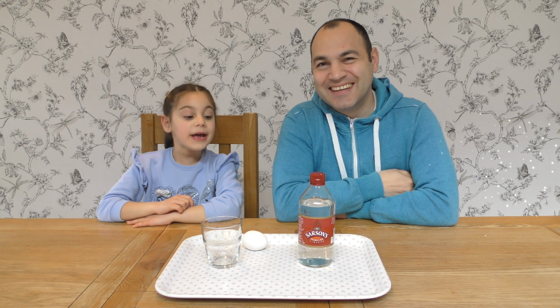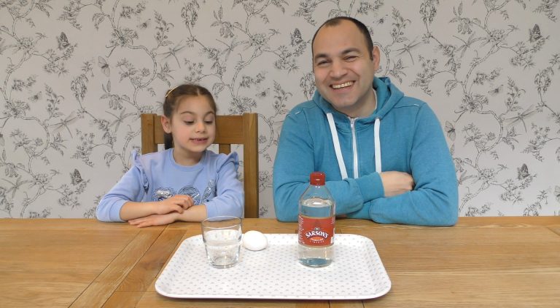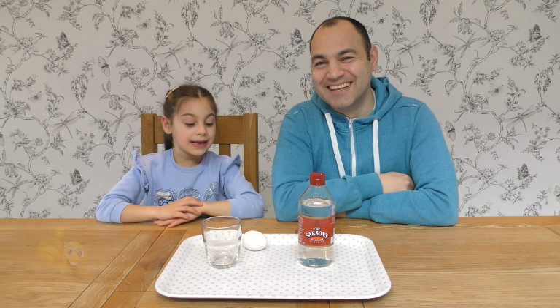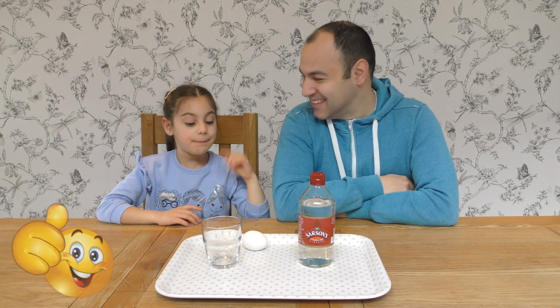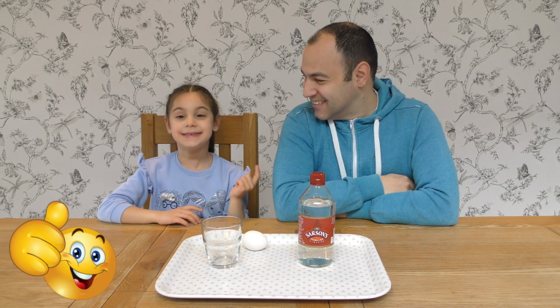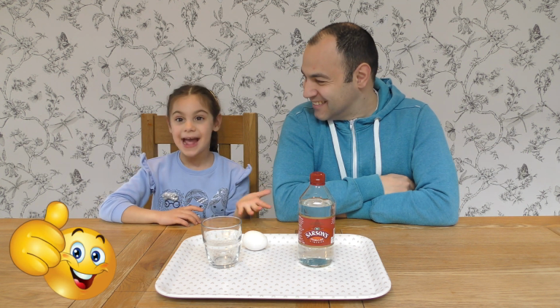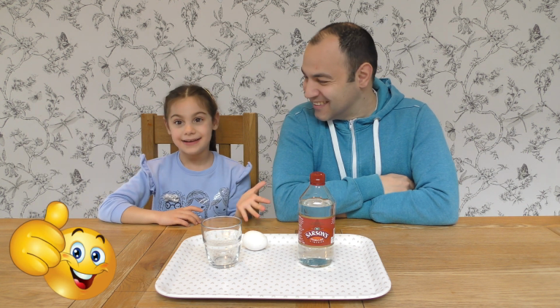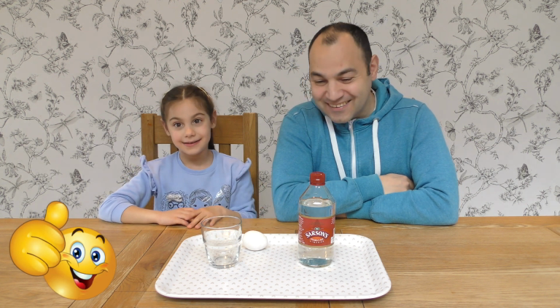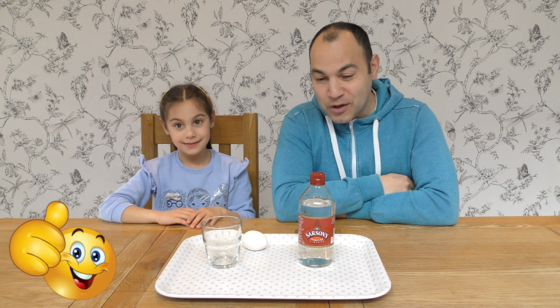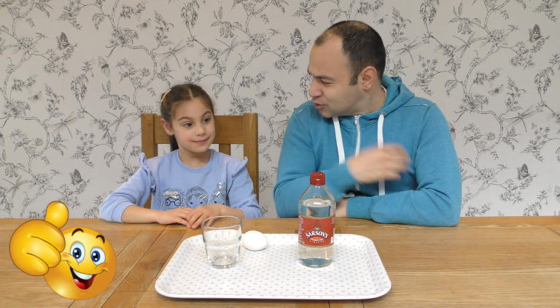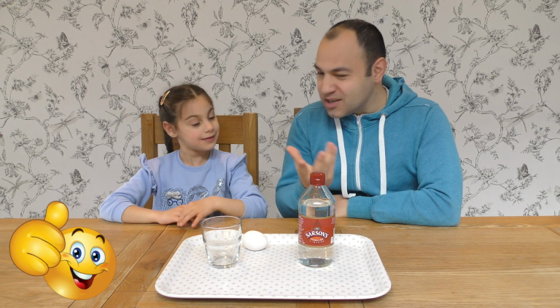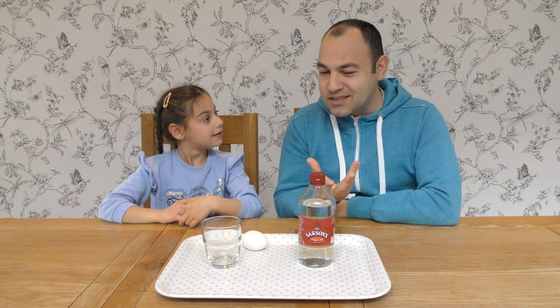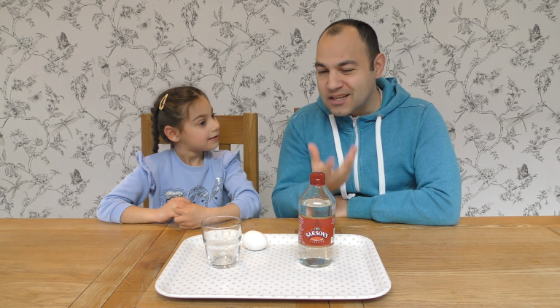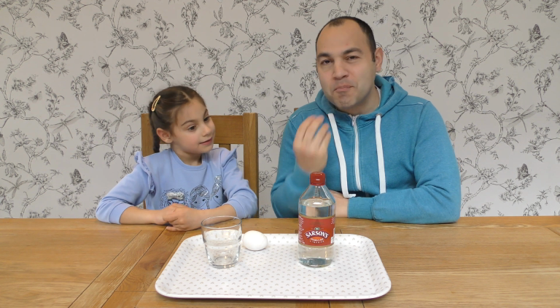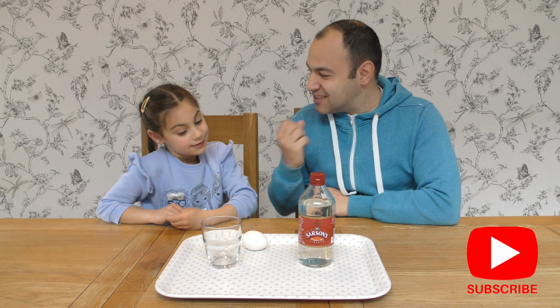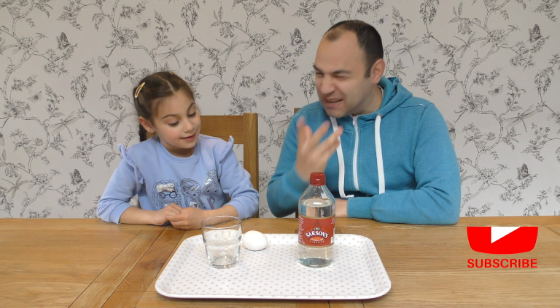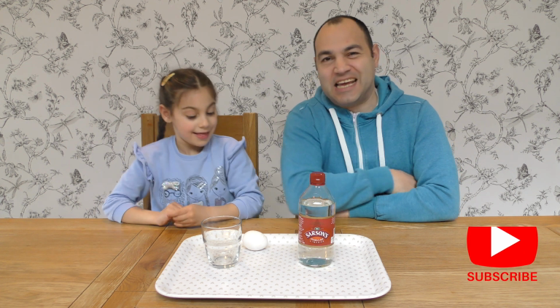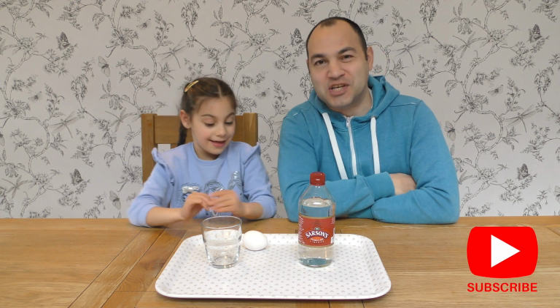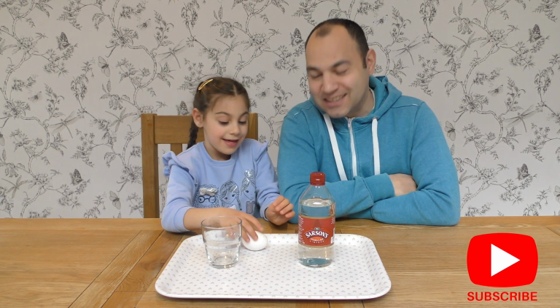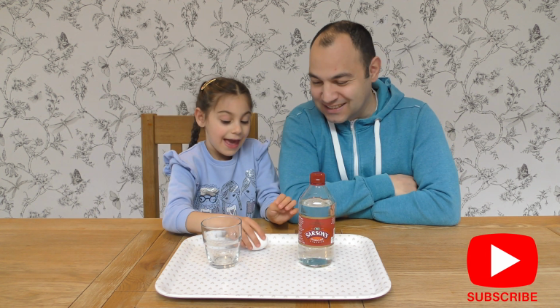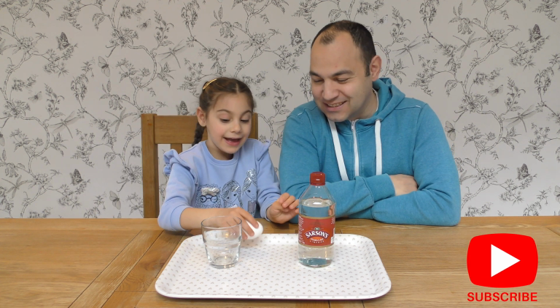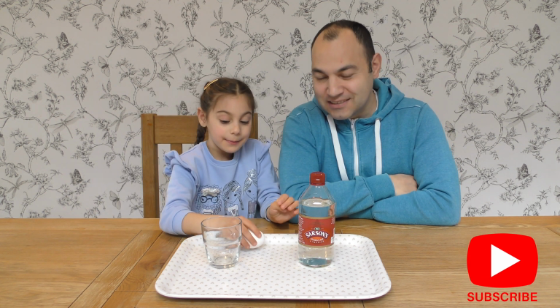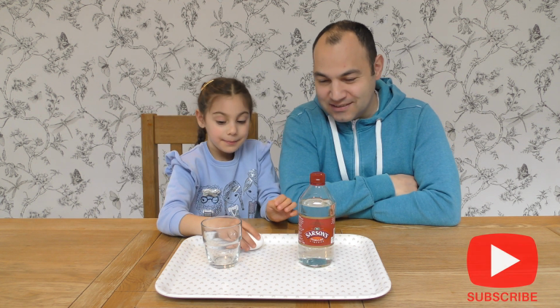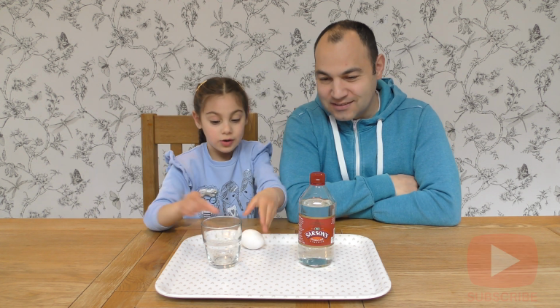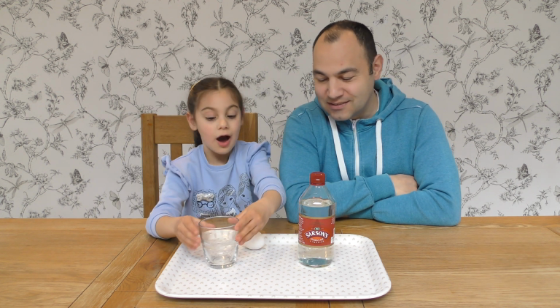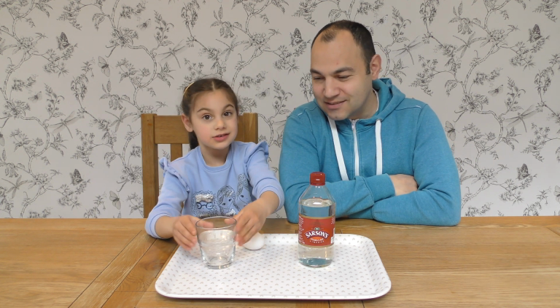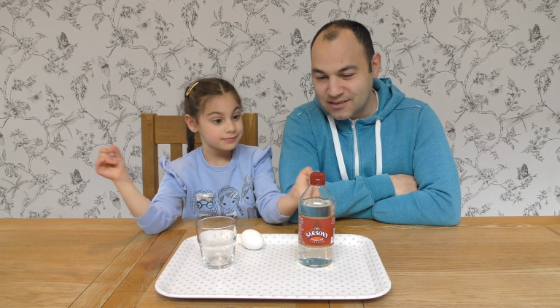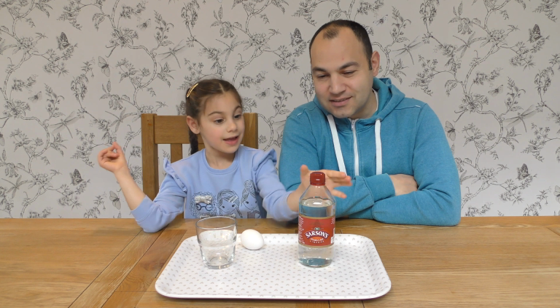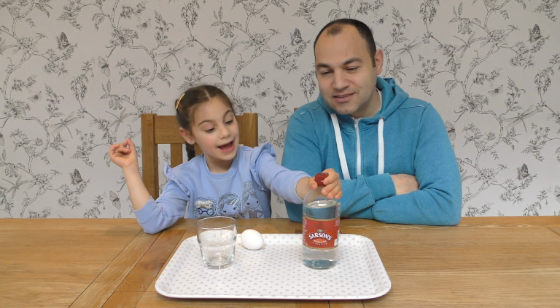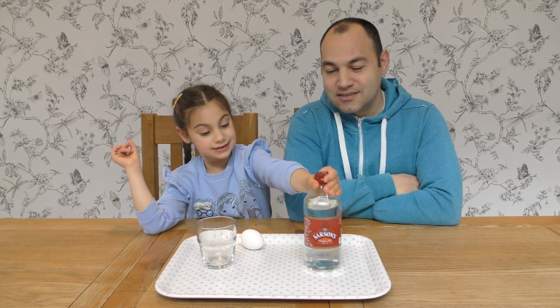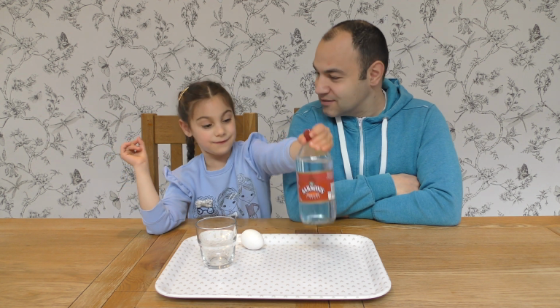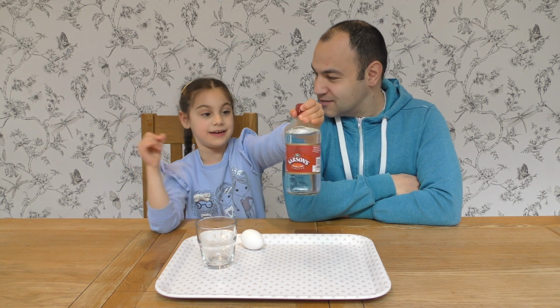We're going to make a bouncy egg. What do we need to make this bouncy egg, Jella? Egg, glass, and vinegar.